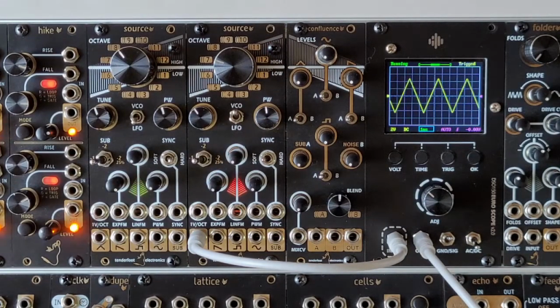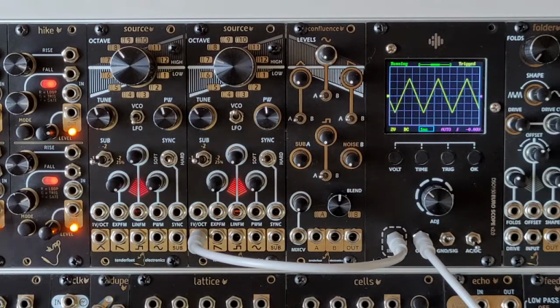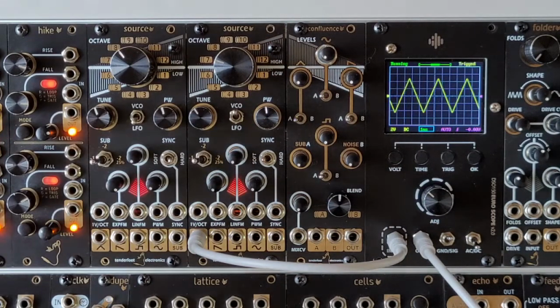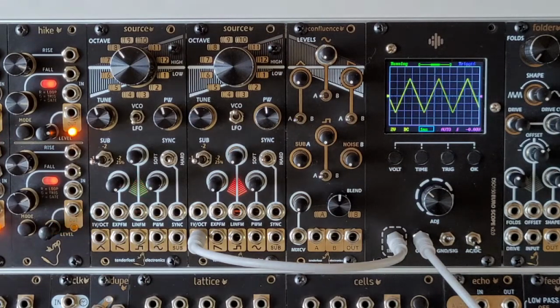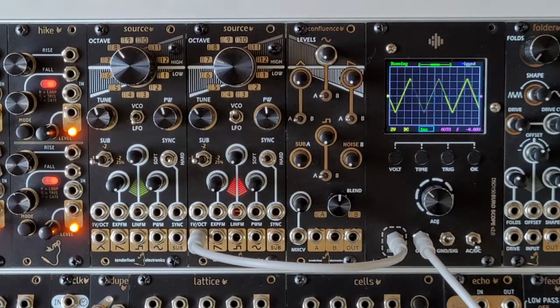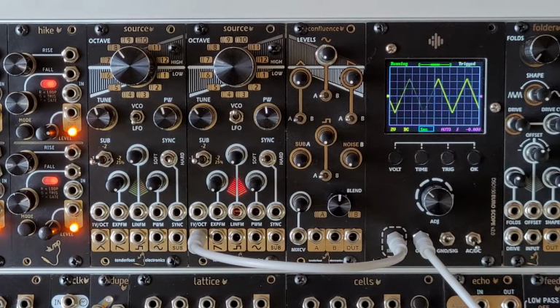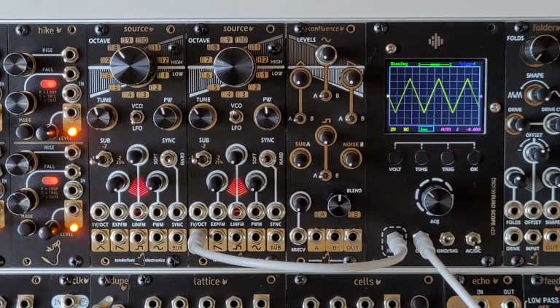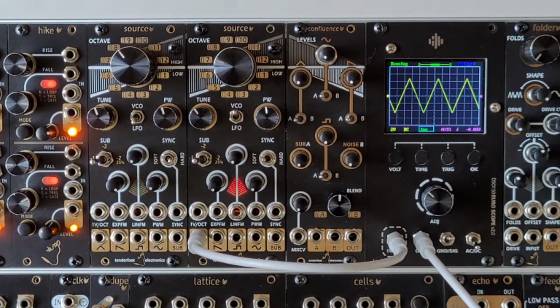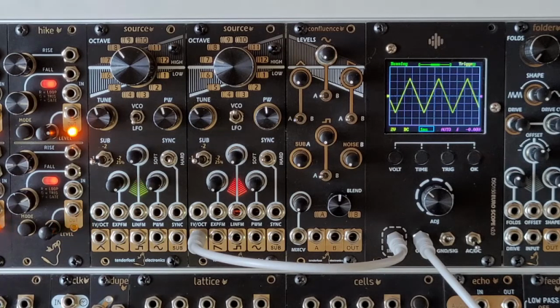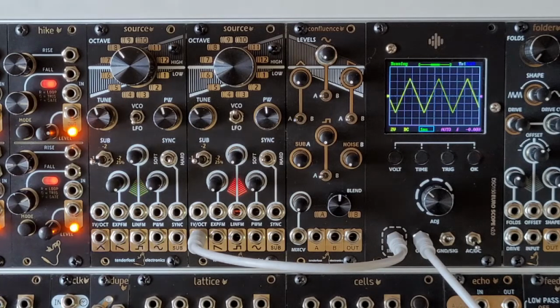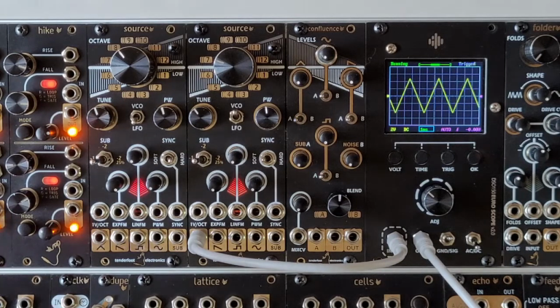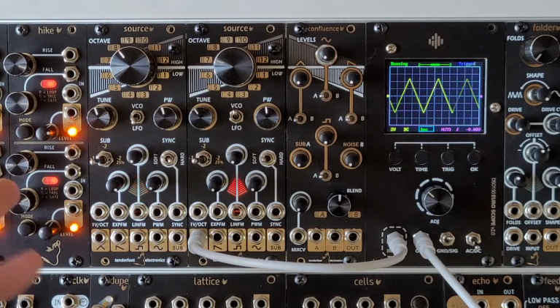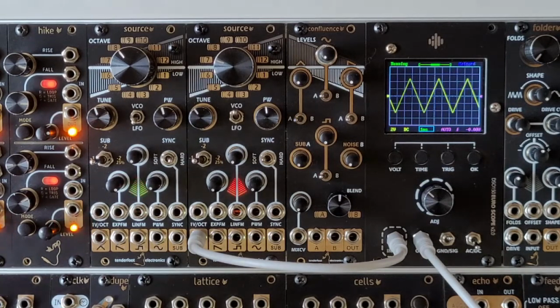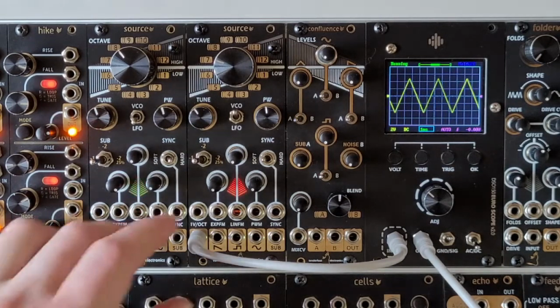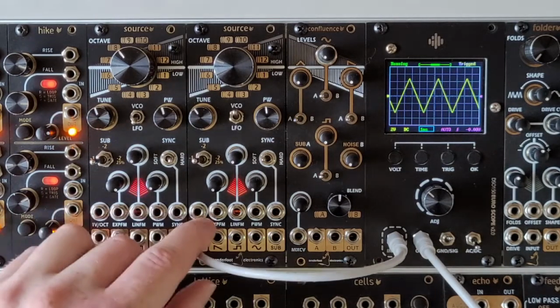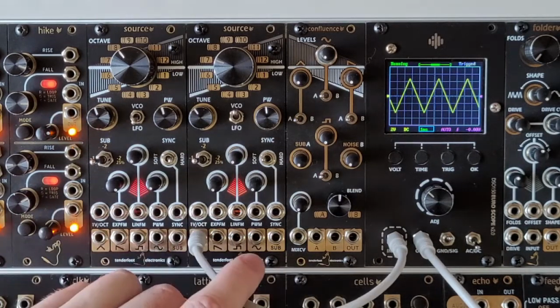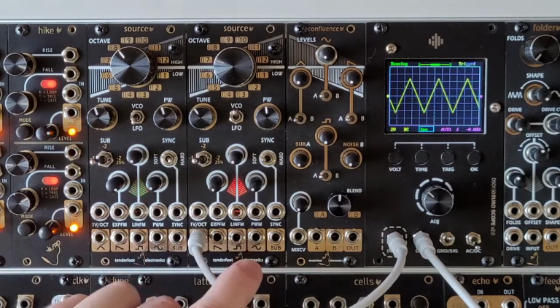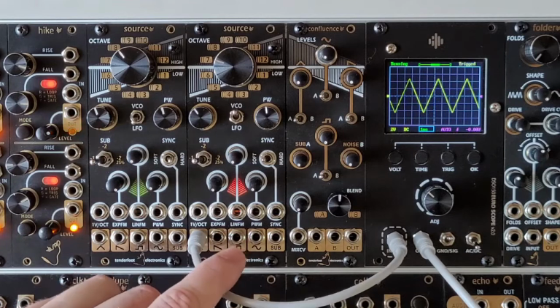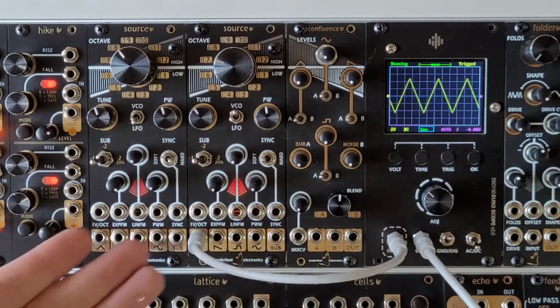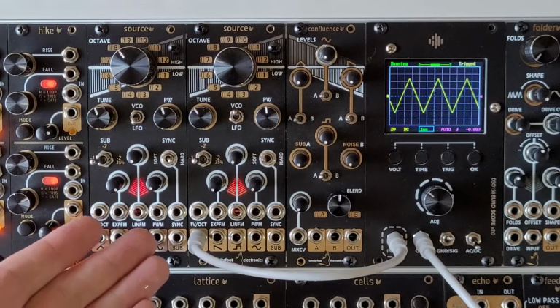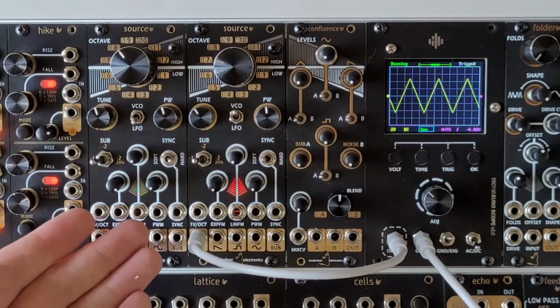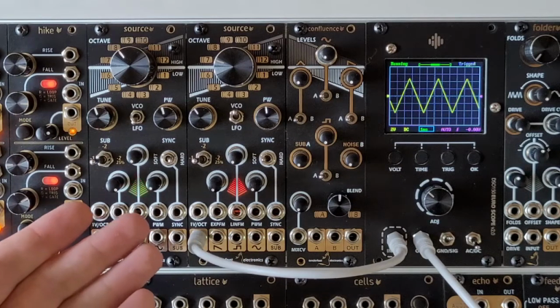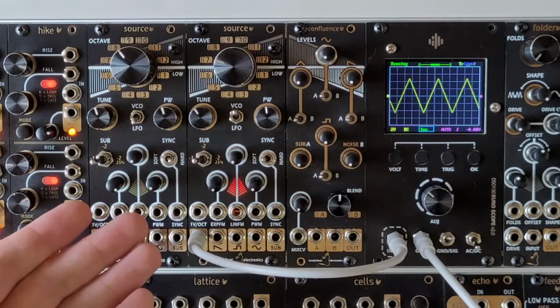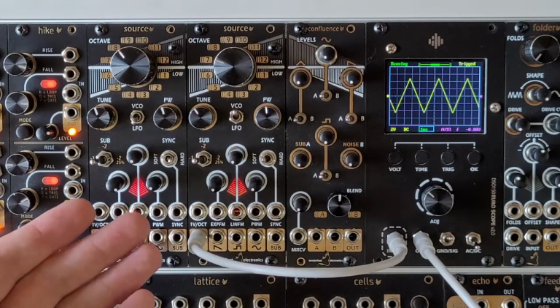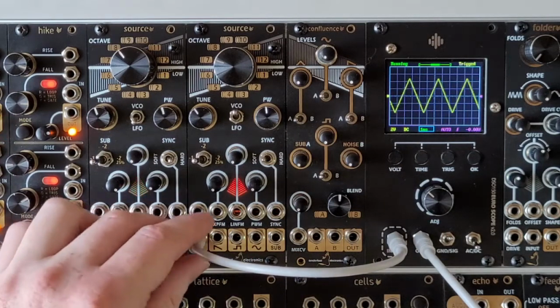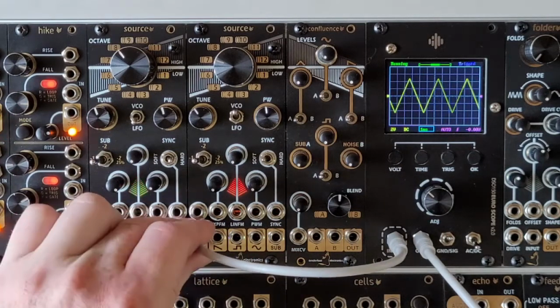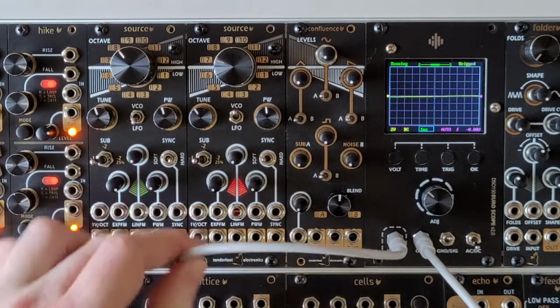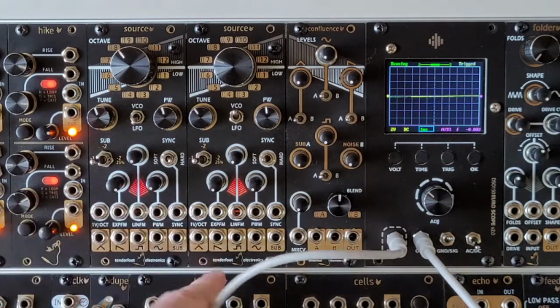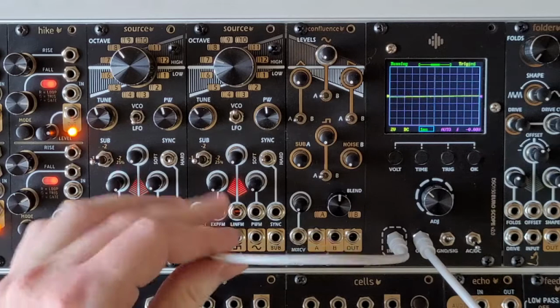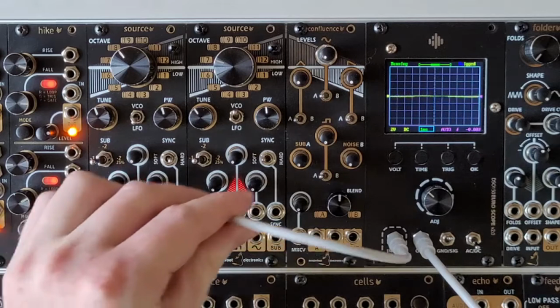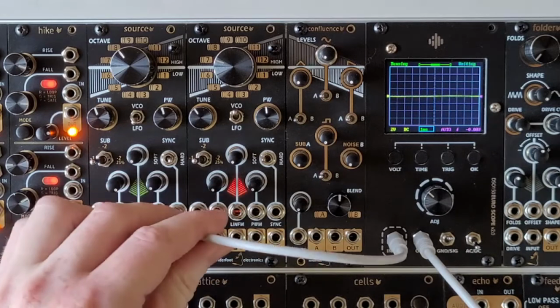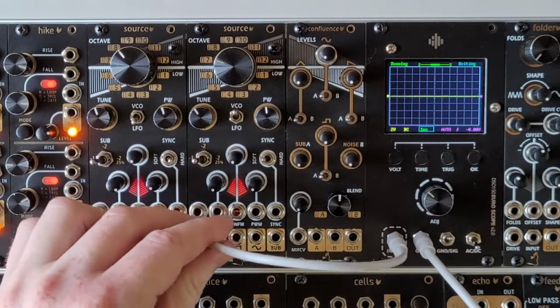We're going to quickly jump through the different outputs at the bottom of the module before covering the other dials on the panel. First is the triangle output that we've already been listening to.